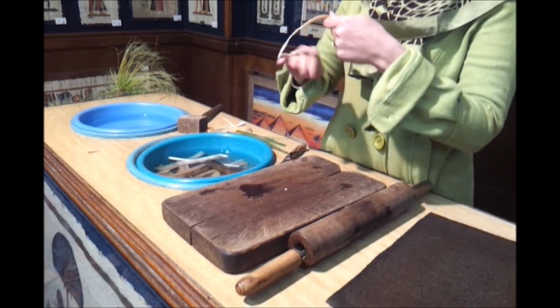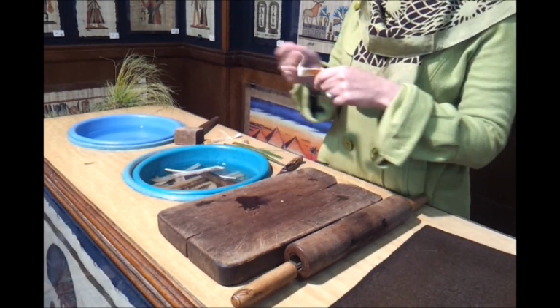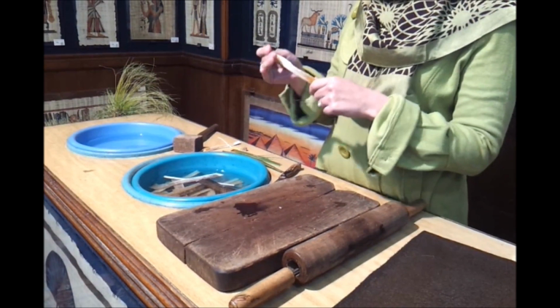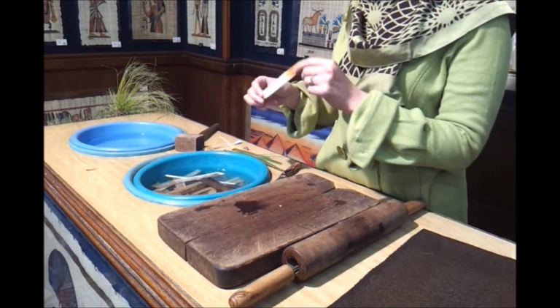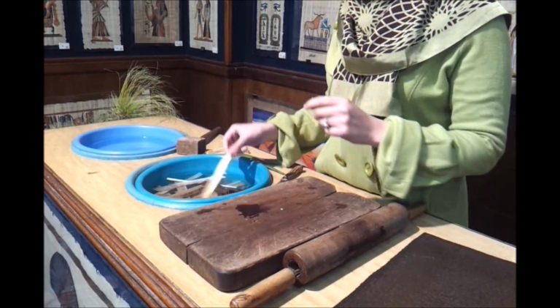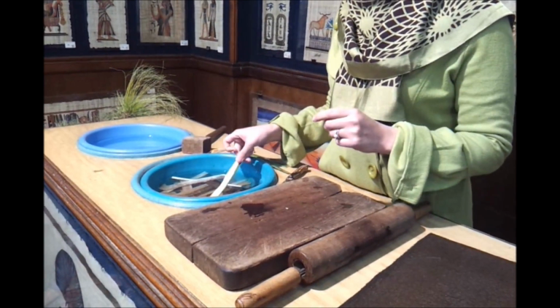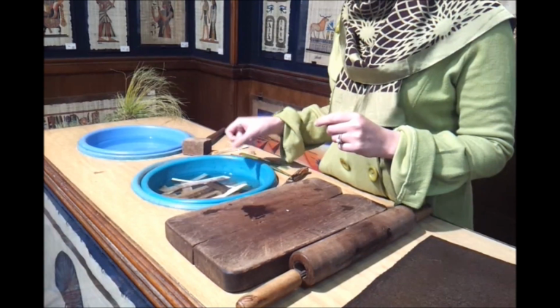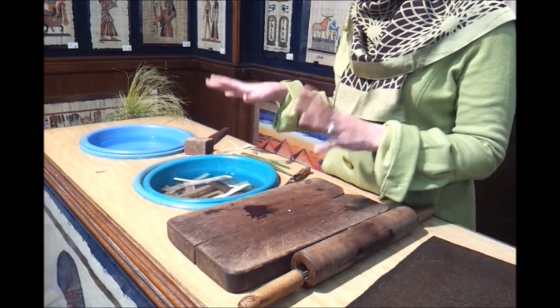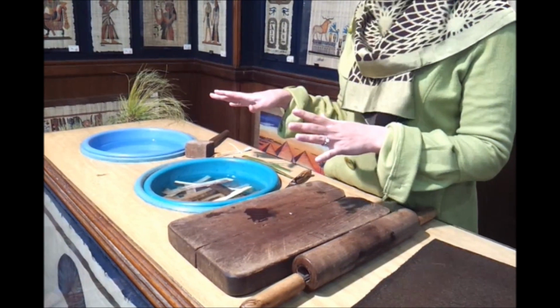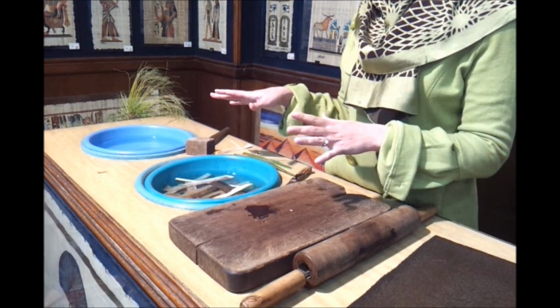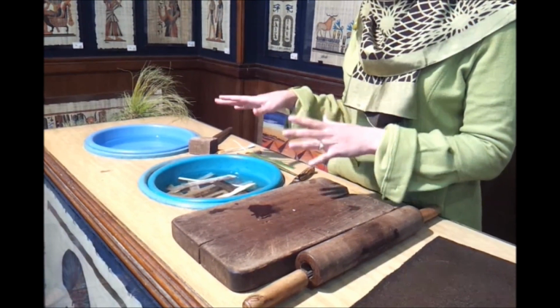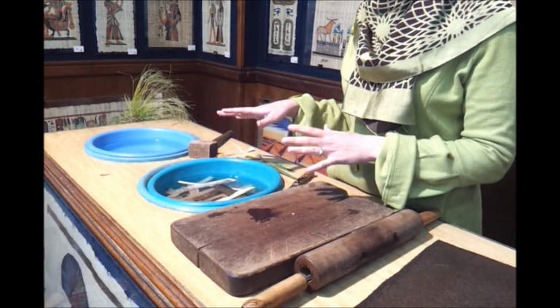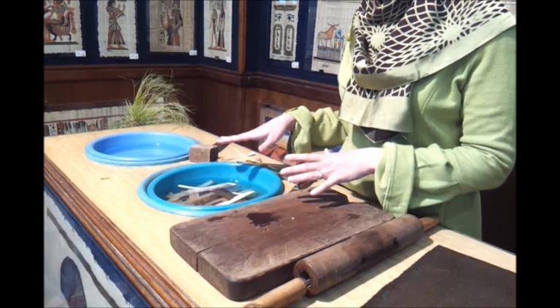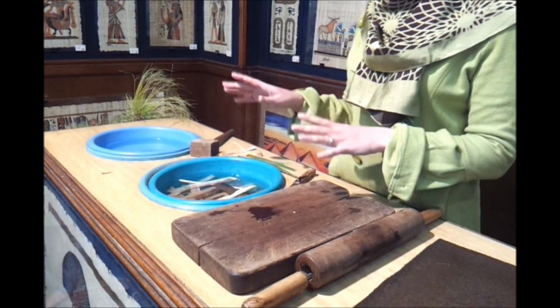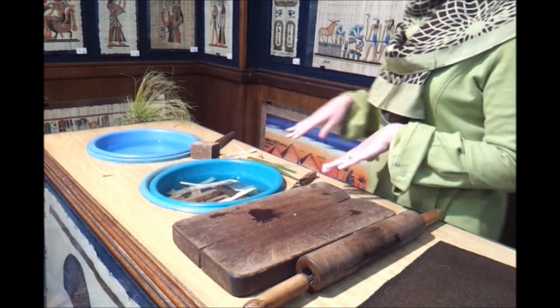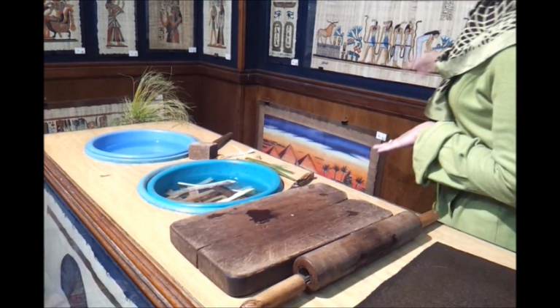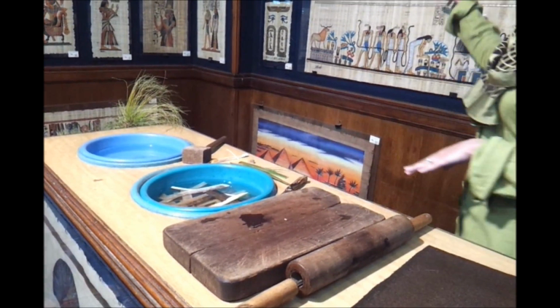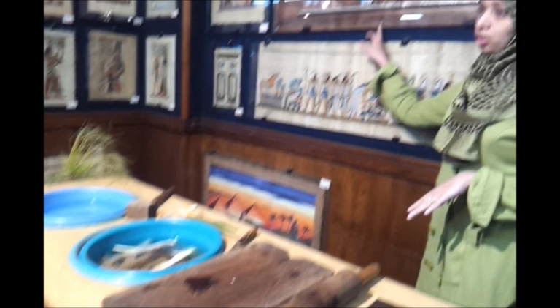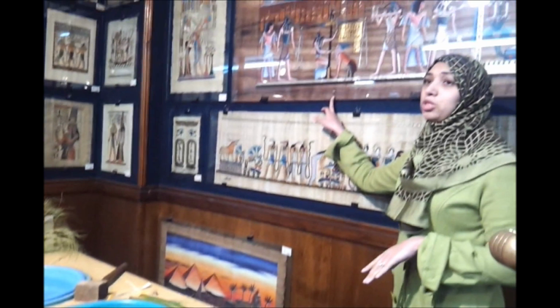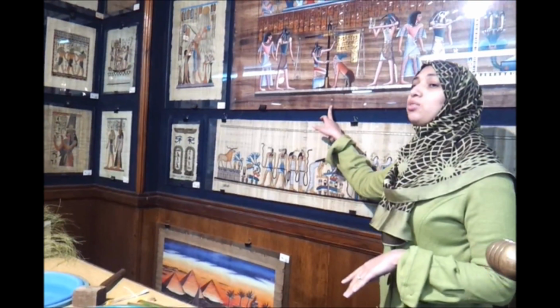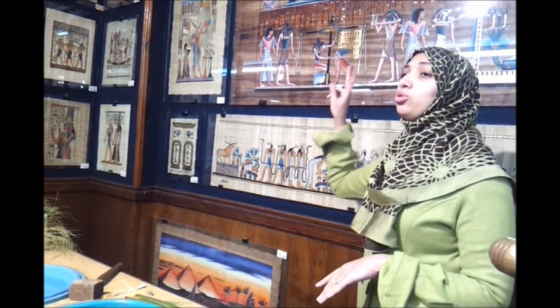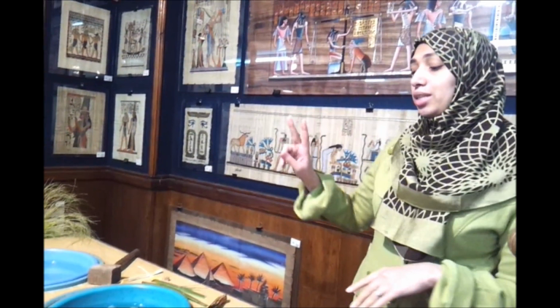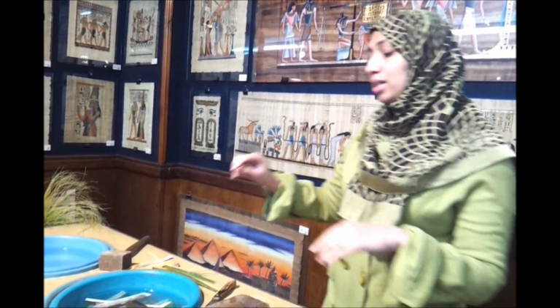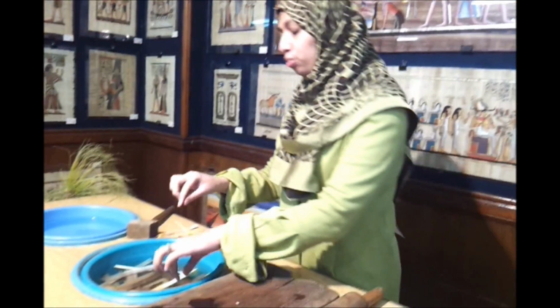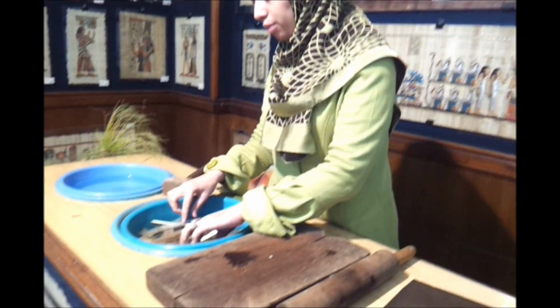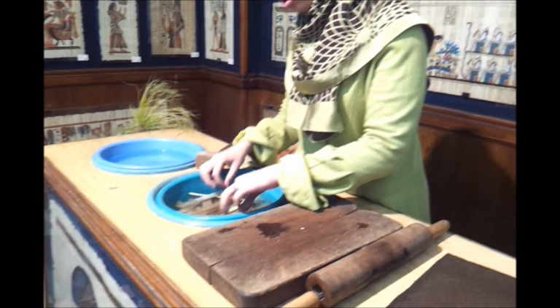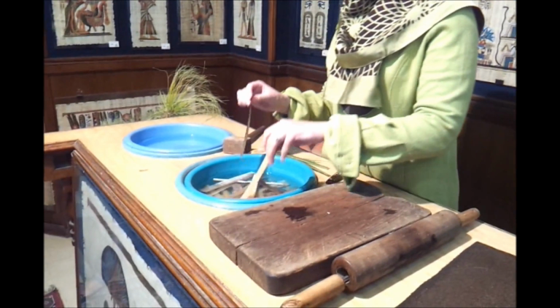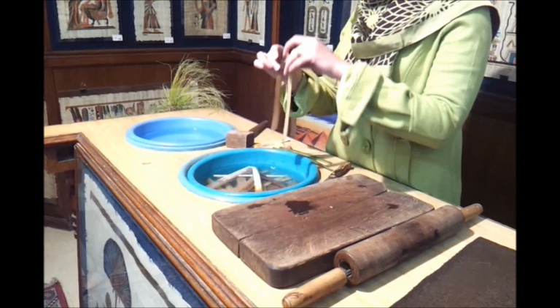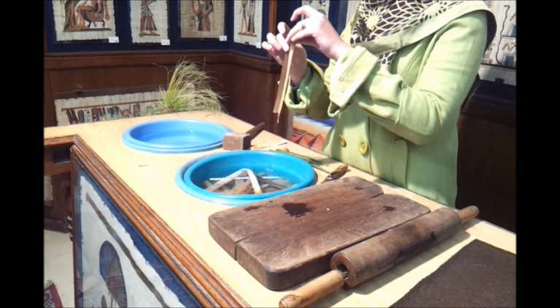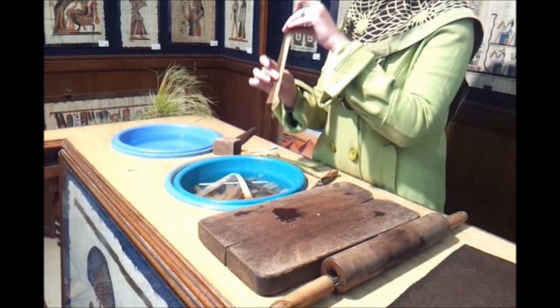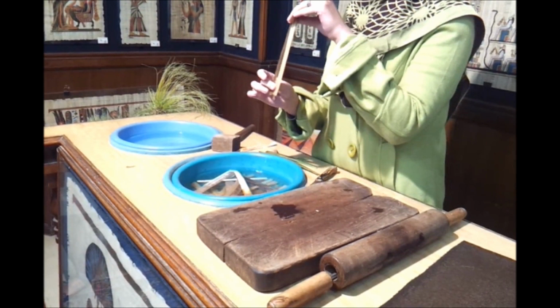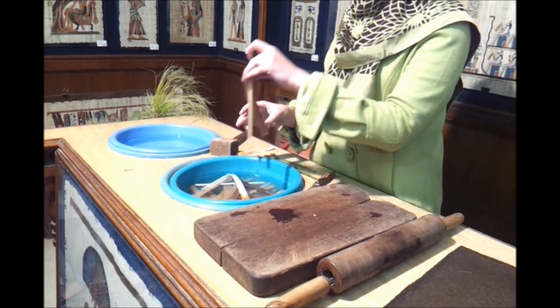Then we put the slice in pure water for 6 days and change the water every day to reduce the sugar on it. But if we want to get a darker one like that, we put the slice in water for 2 weeks. That means more time in water gives darker colors without any chemical materials.